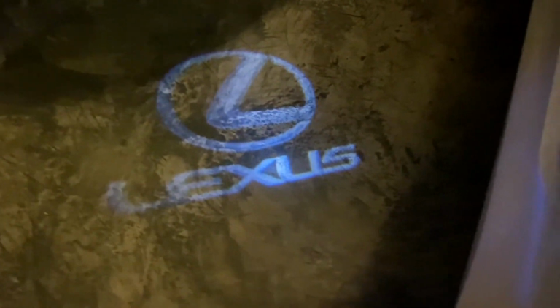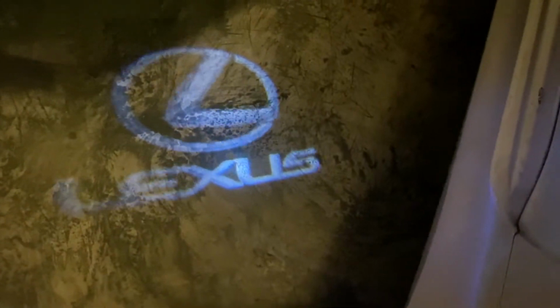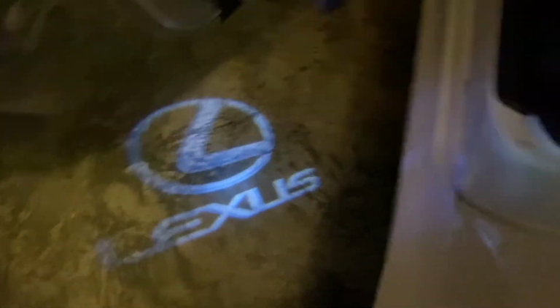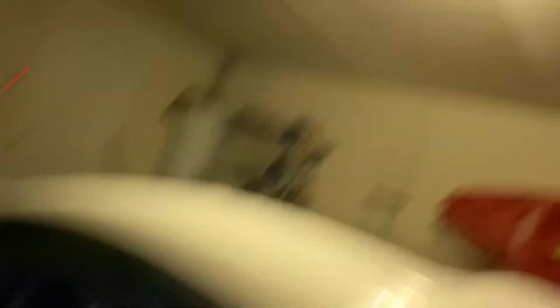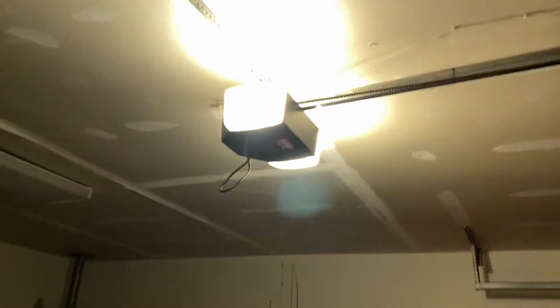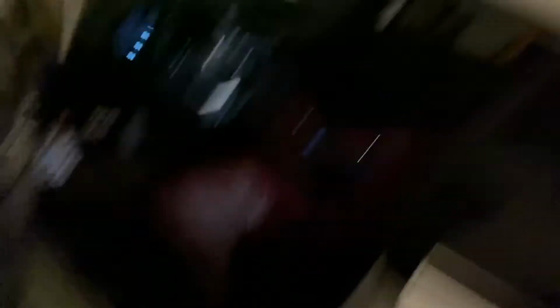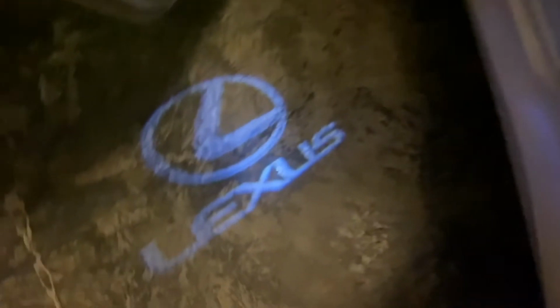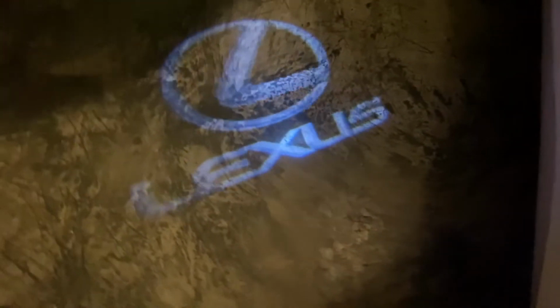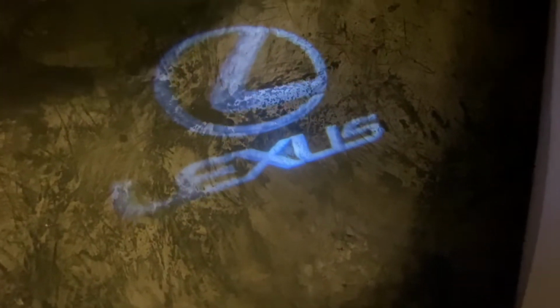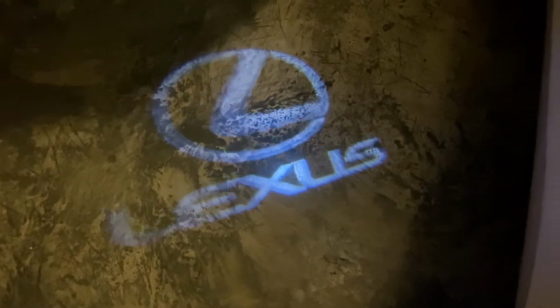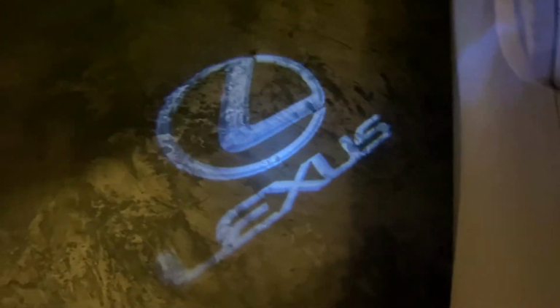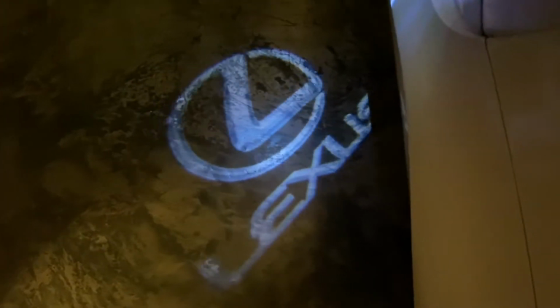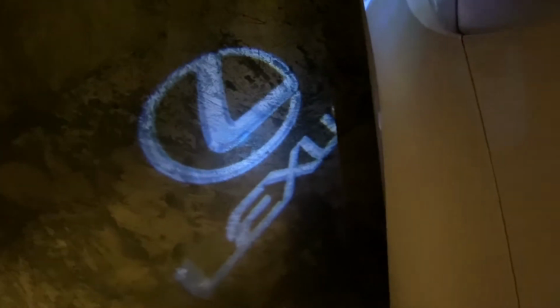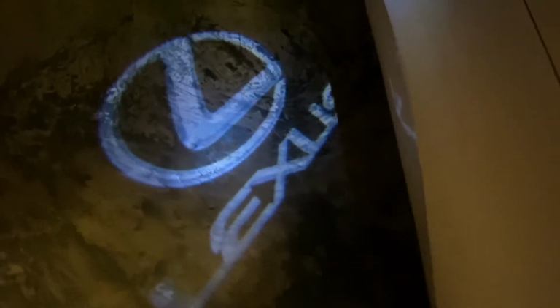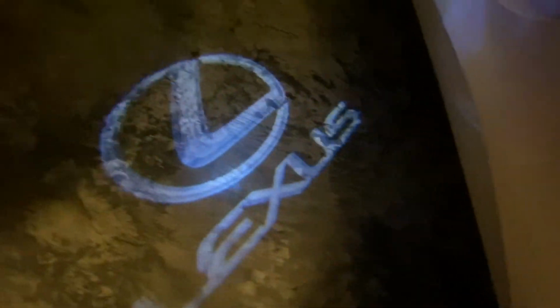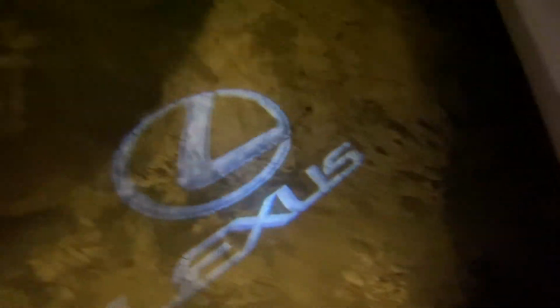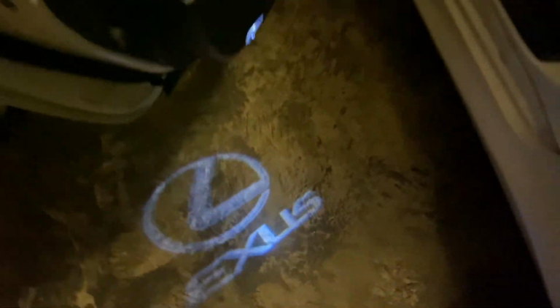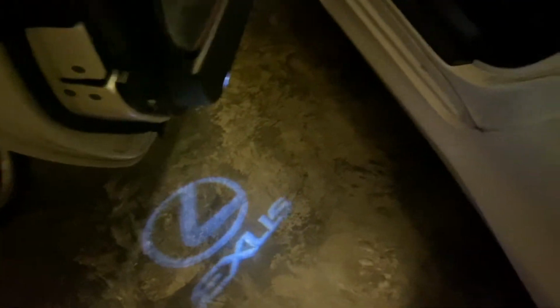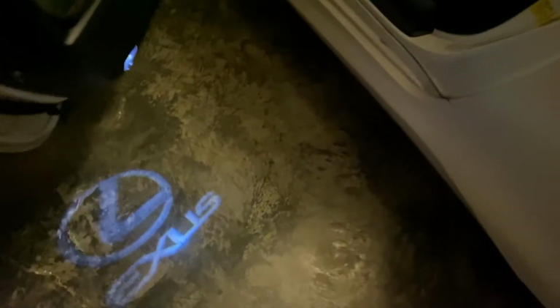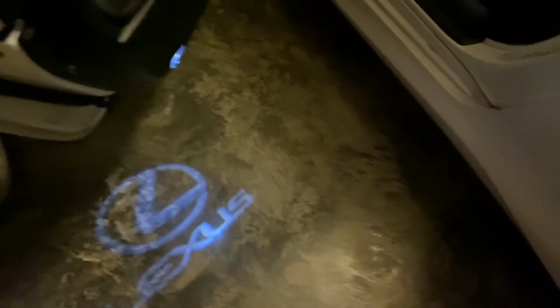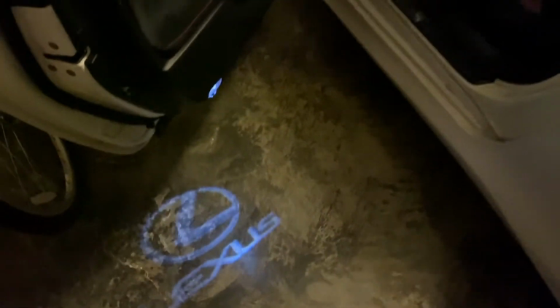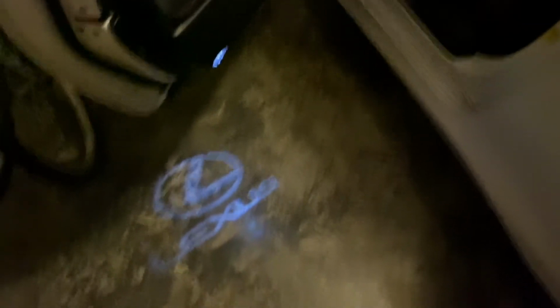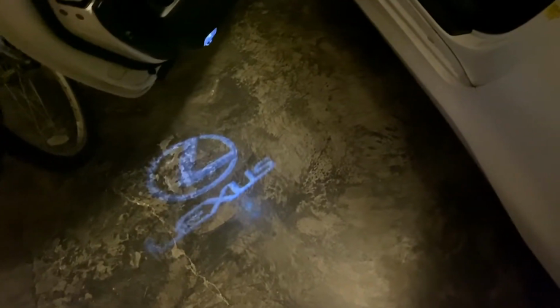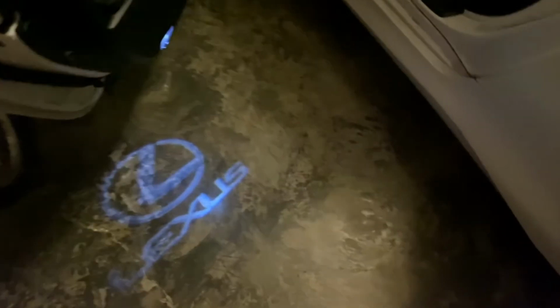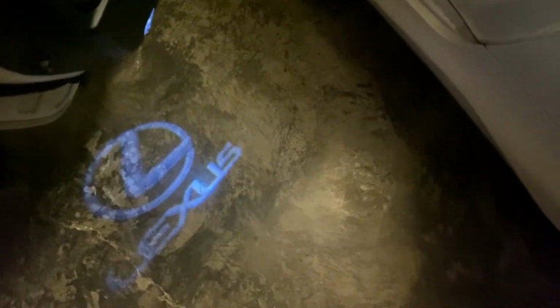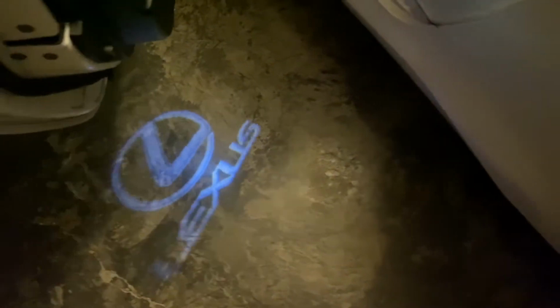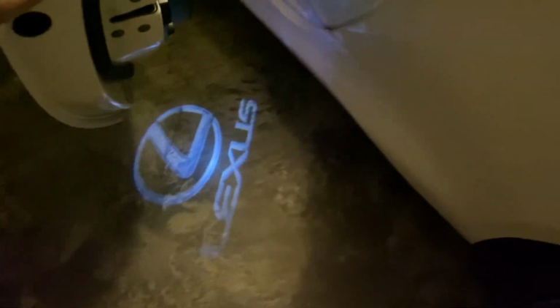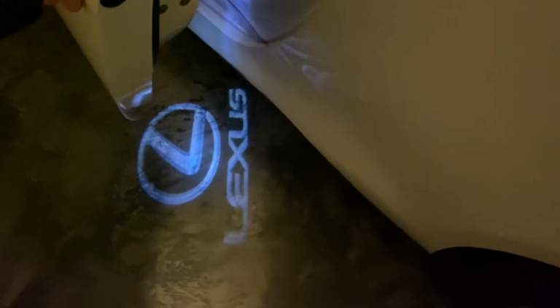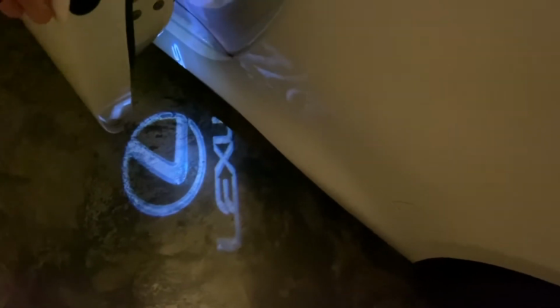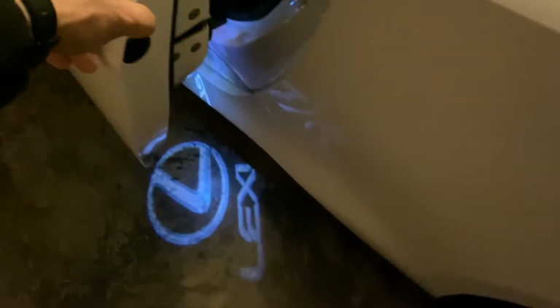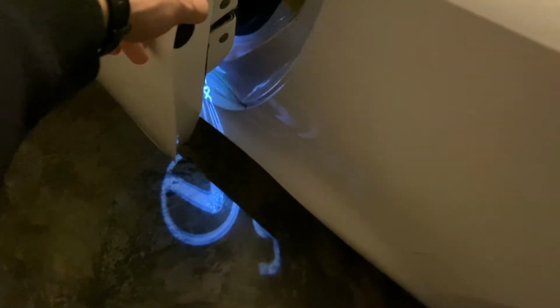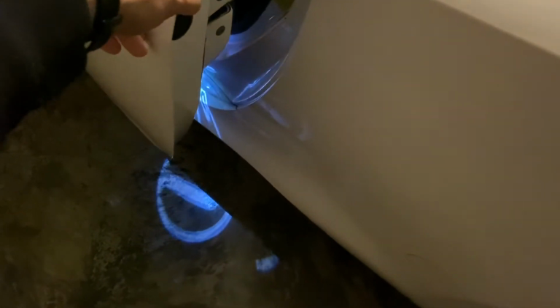This is what it looks like even with the garage light on — you can see it really good. This is what it looks like when the door's swung out, and that's what it looks like when you're about to close it.